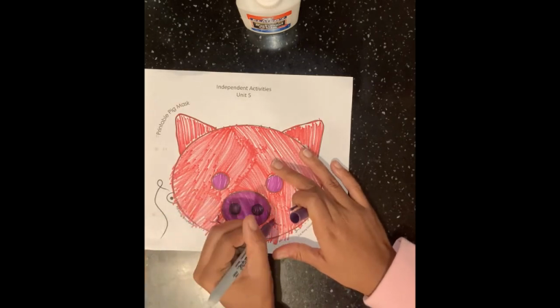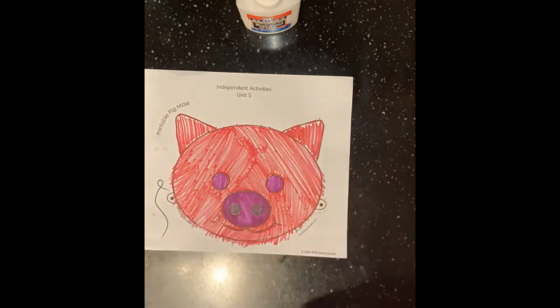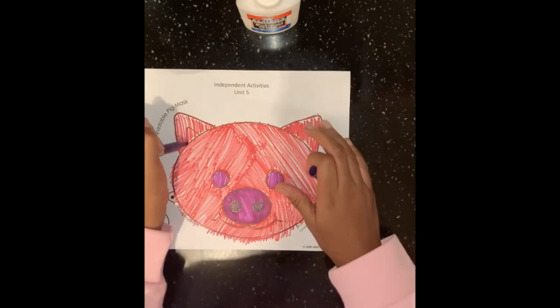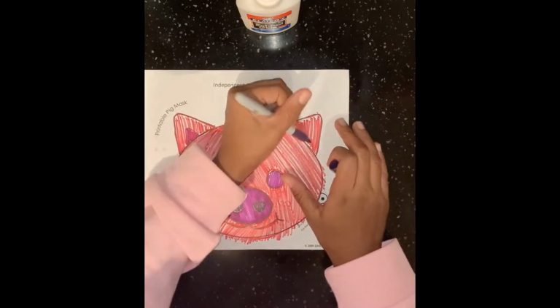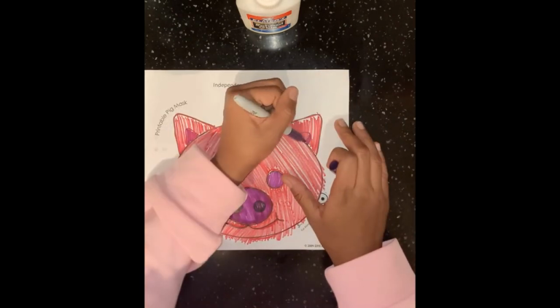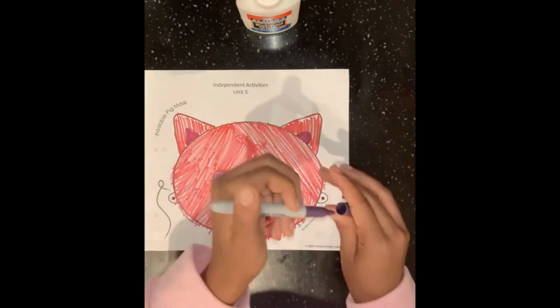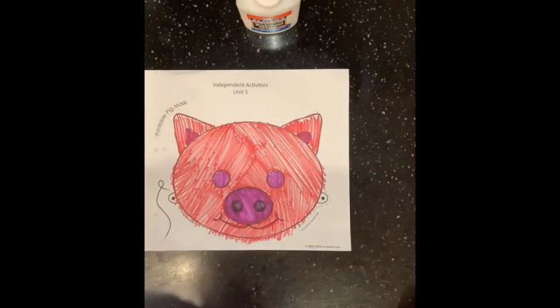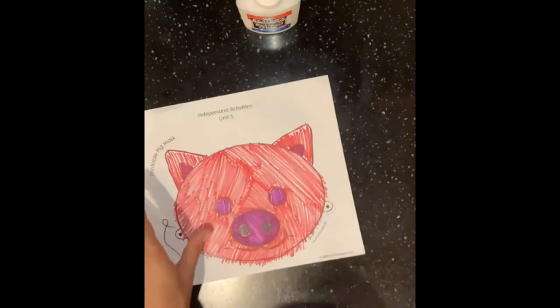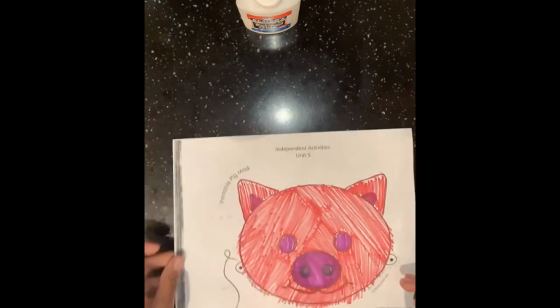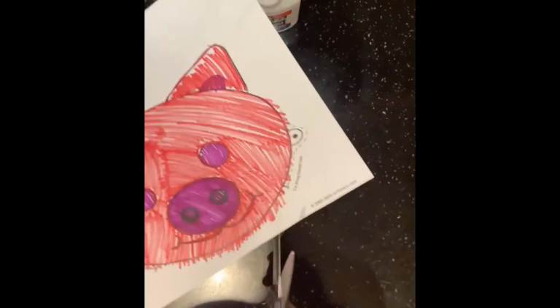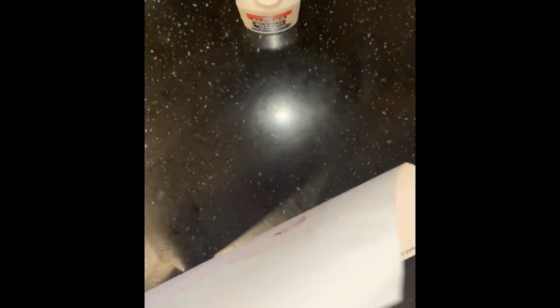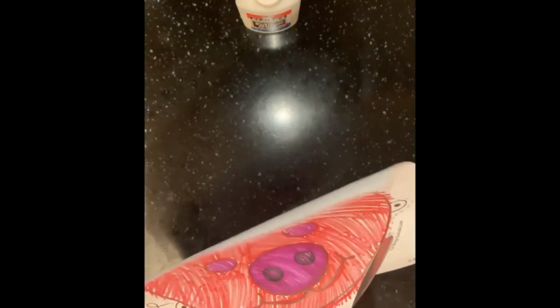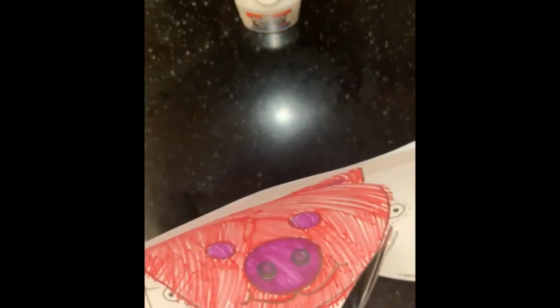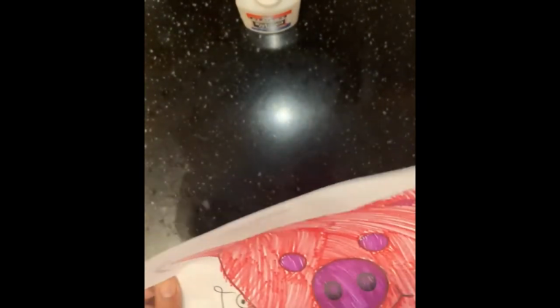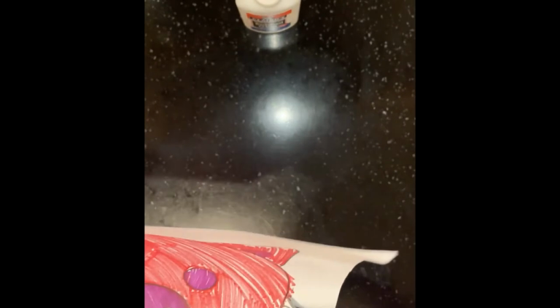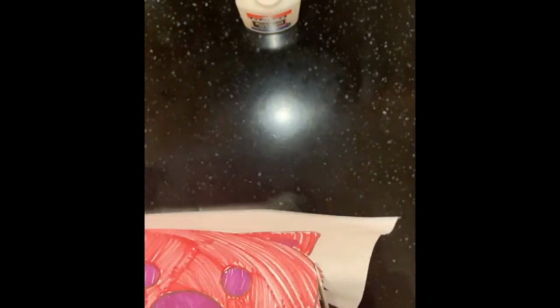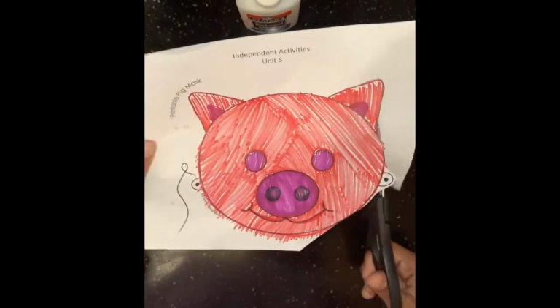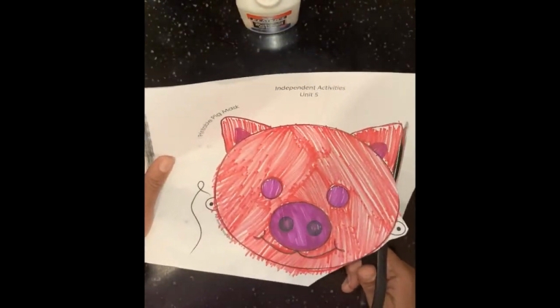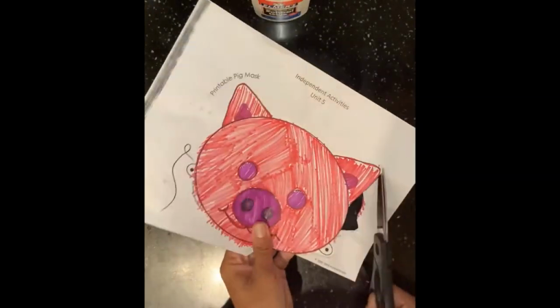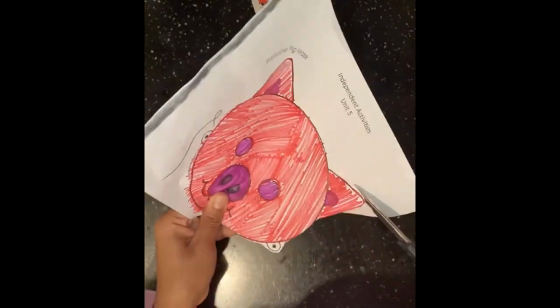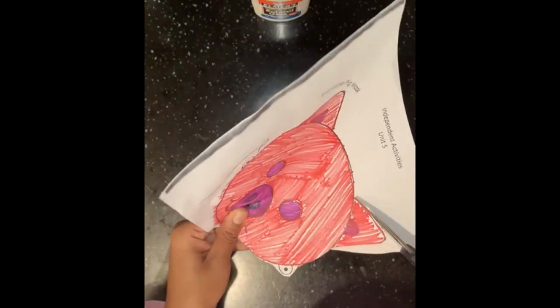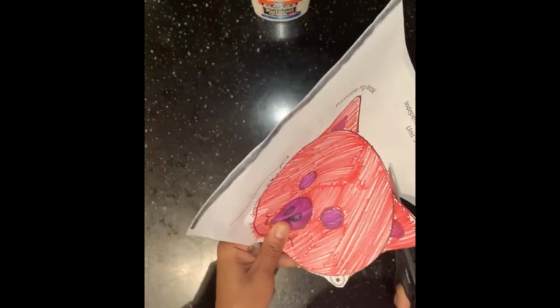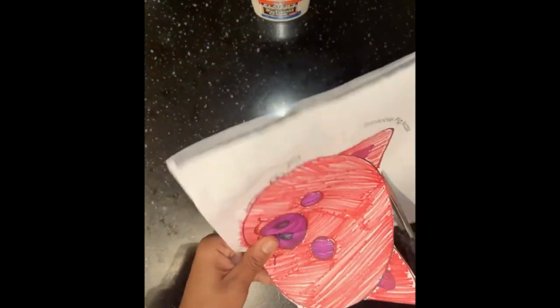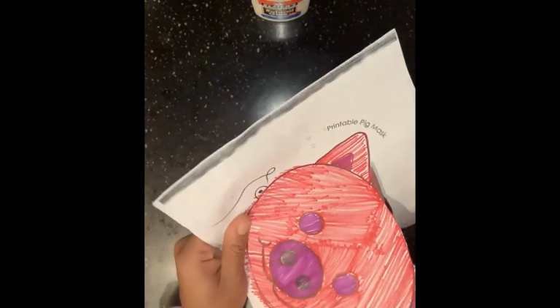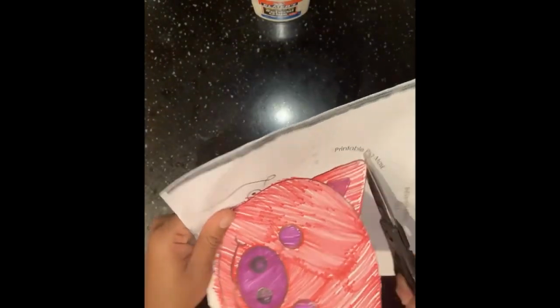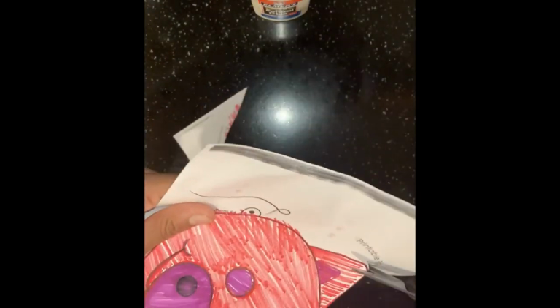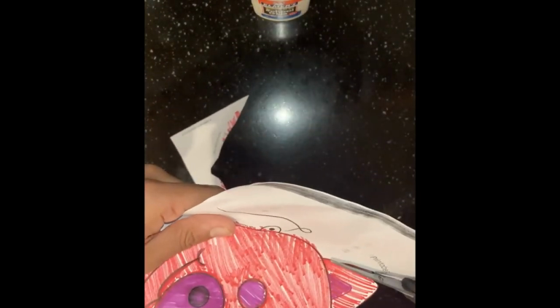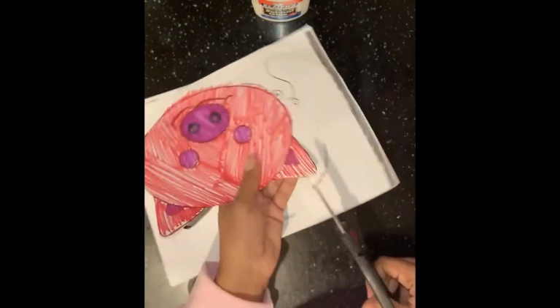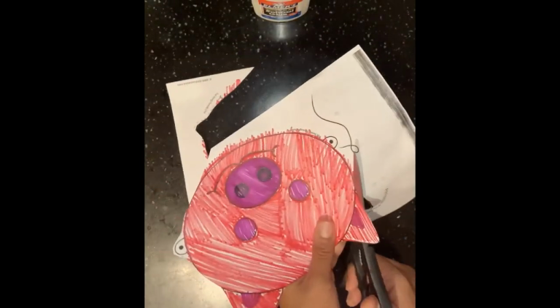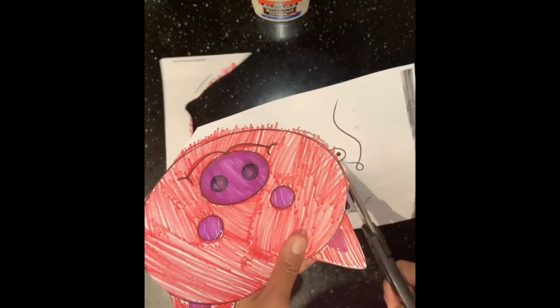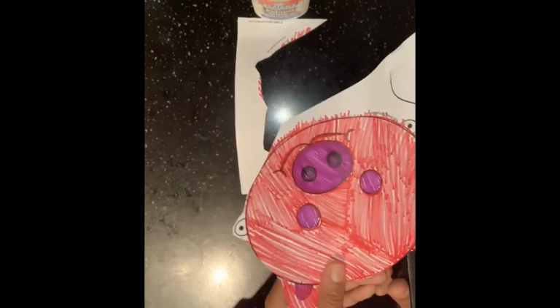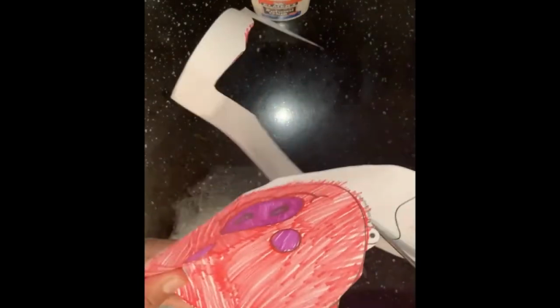Now the next step, you are going to cut your pig out. Let's follow the shape of the pig with our scissors and cut it out.